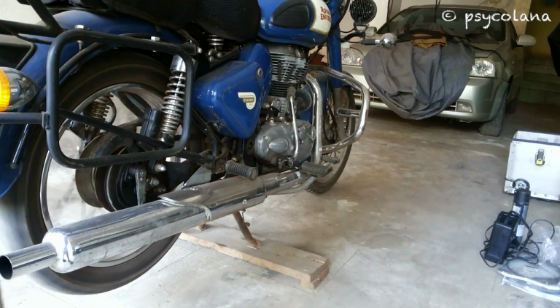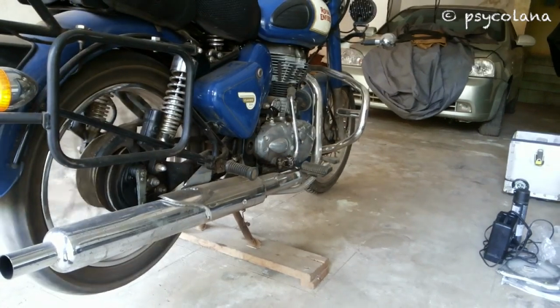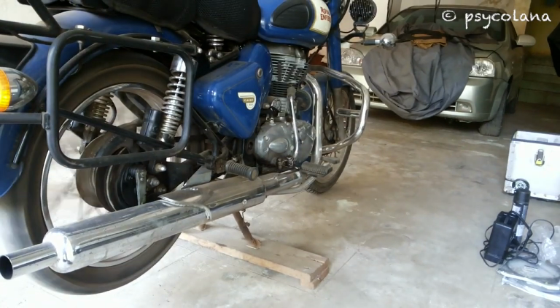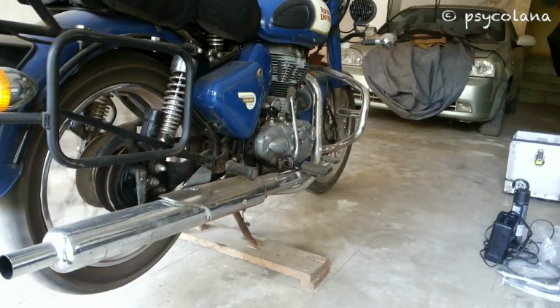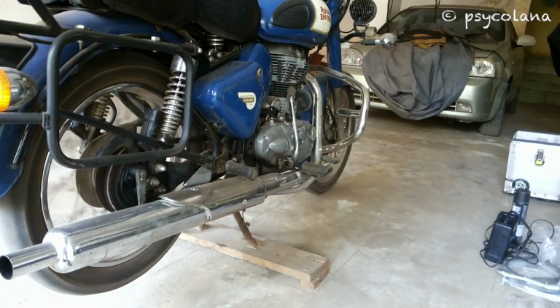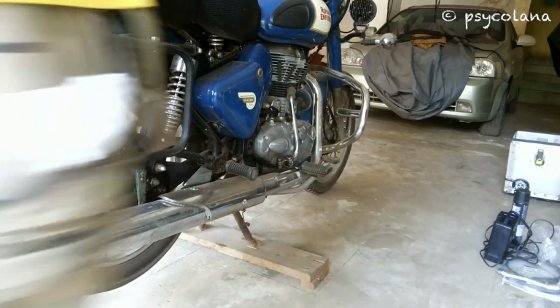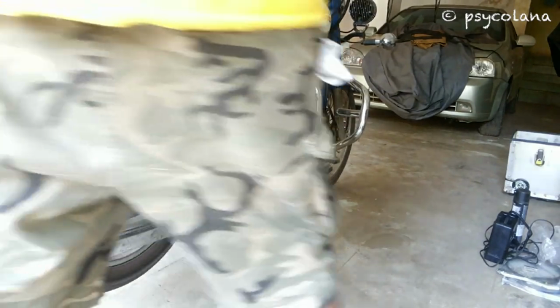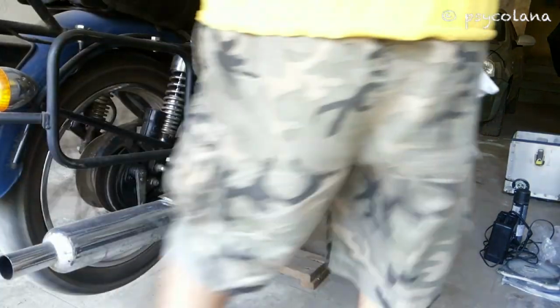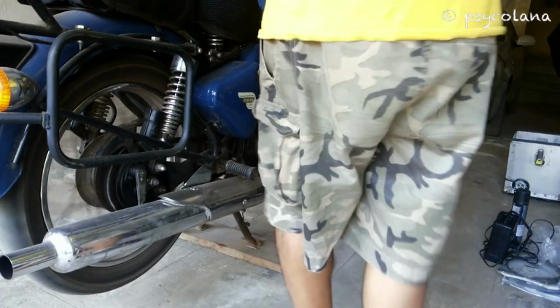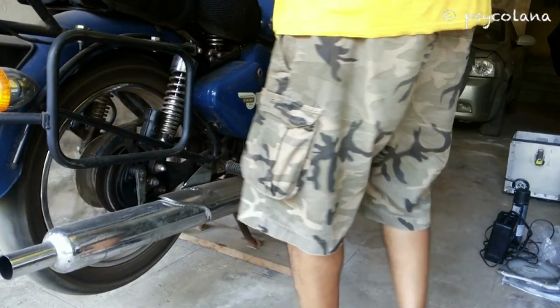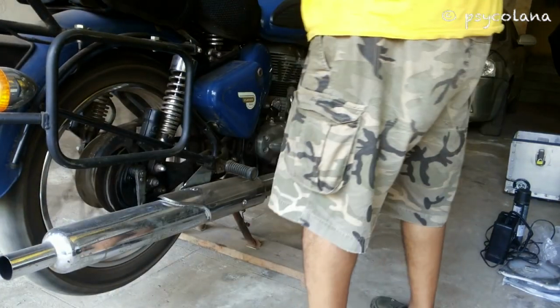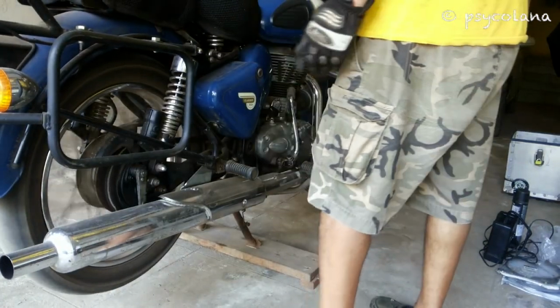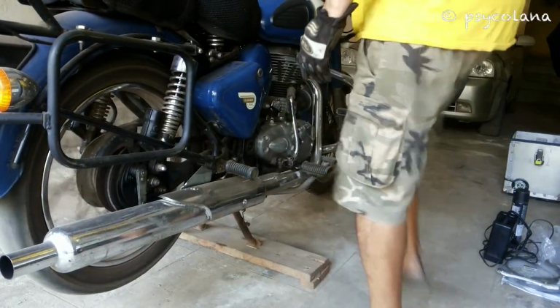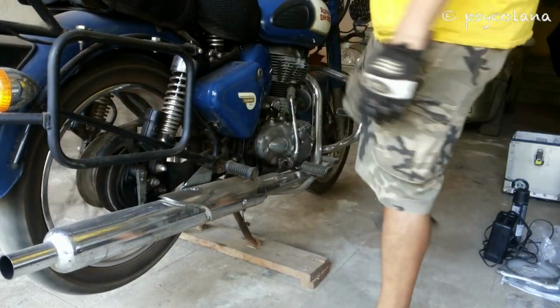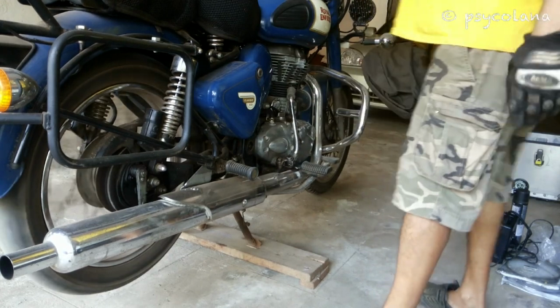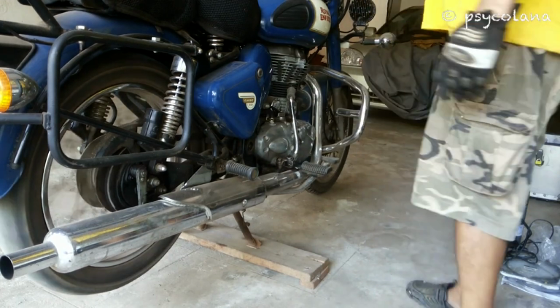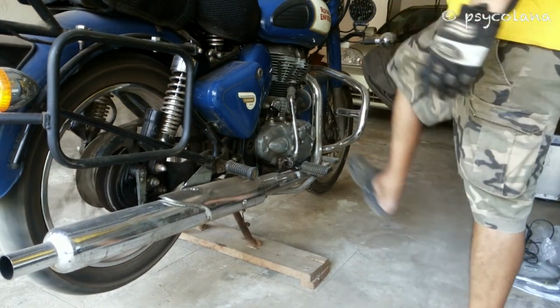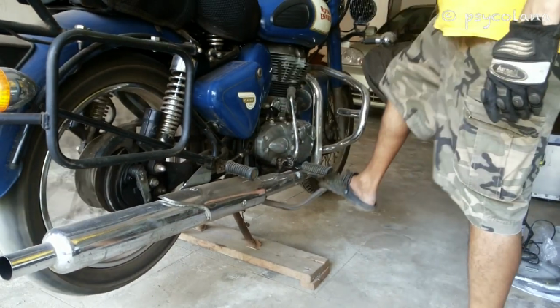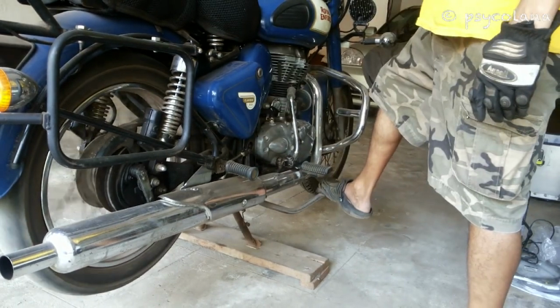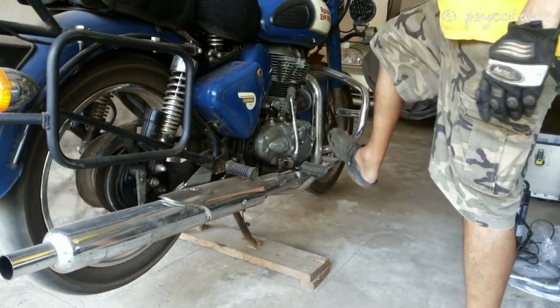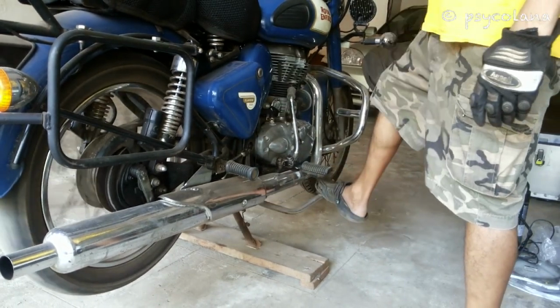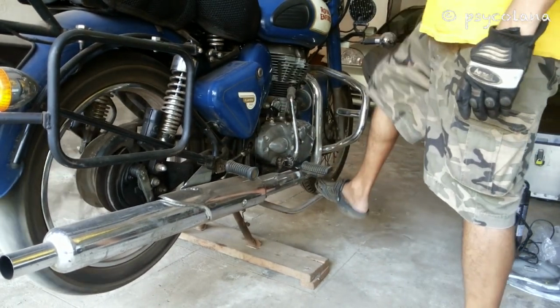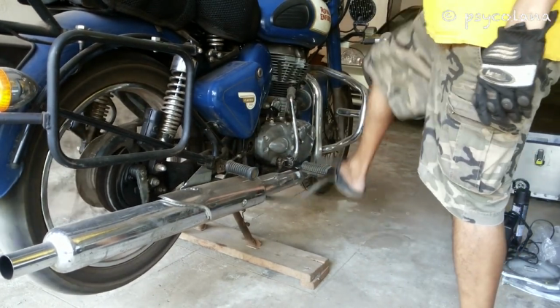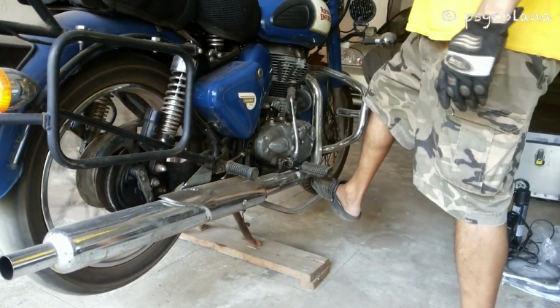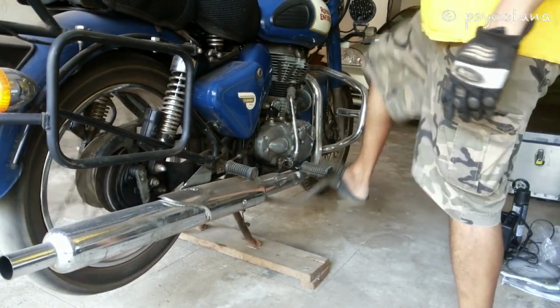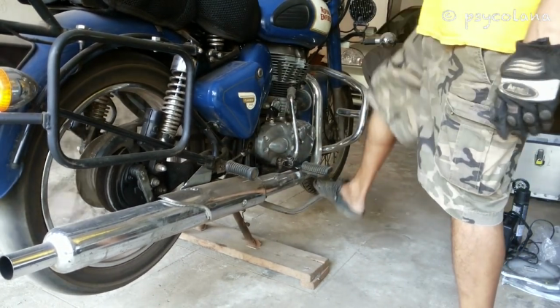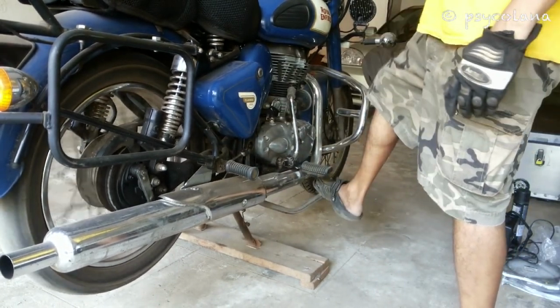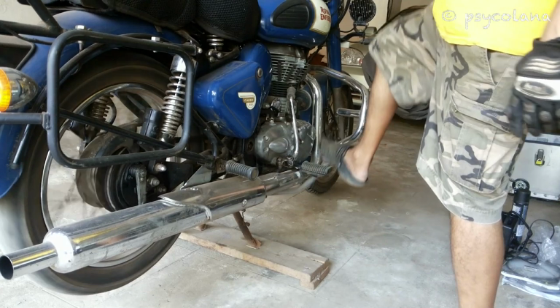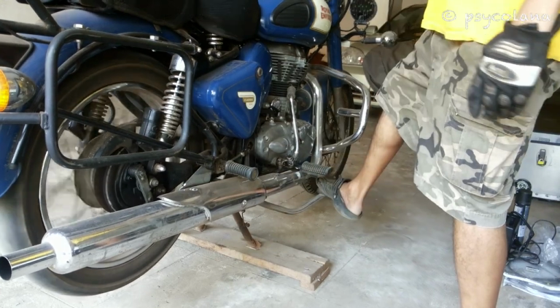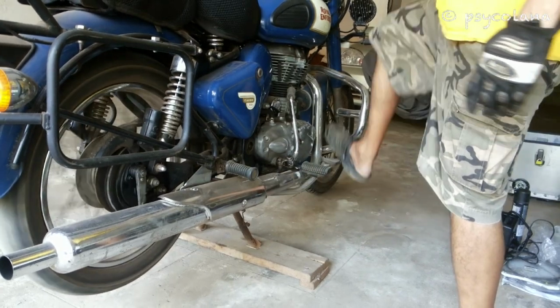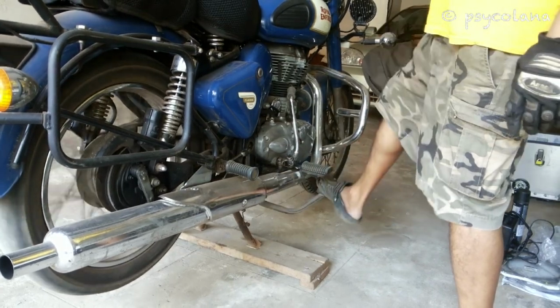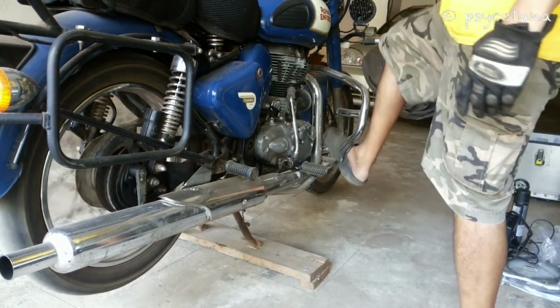Place the bike on its centre stand. Ensure the rear wheel is lifted off the ground by placing a suitable wedge under the centre stand legs. Like I have placed a wooden piece under the centre stand.